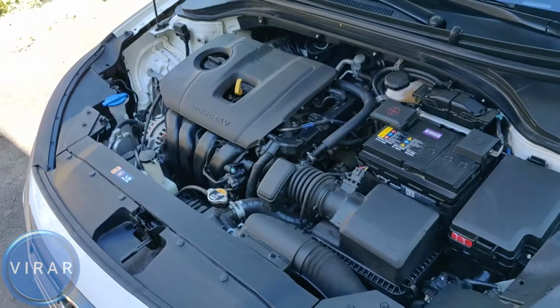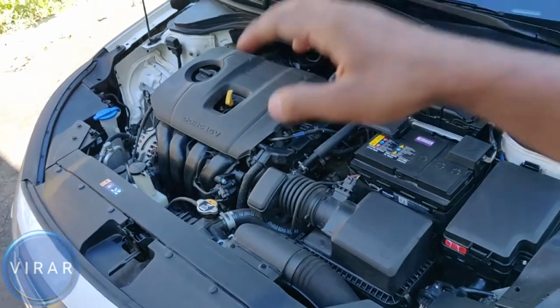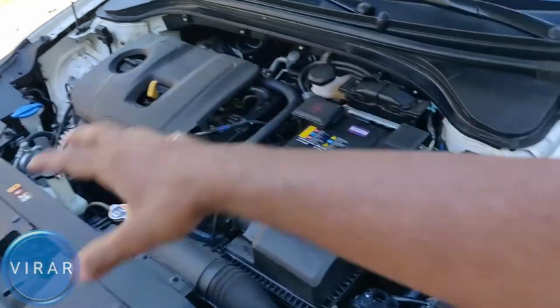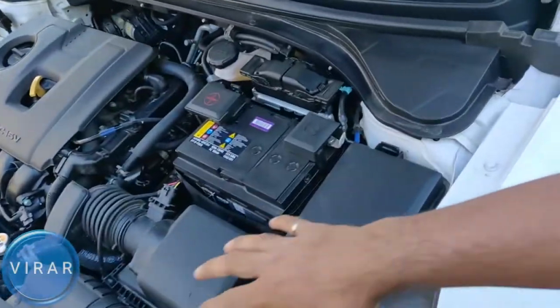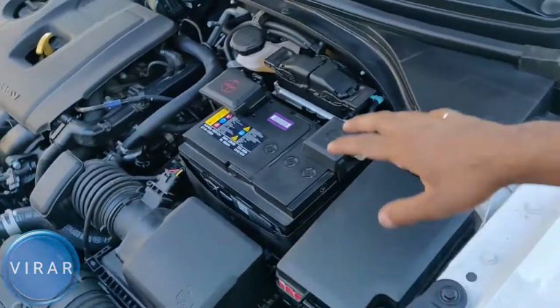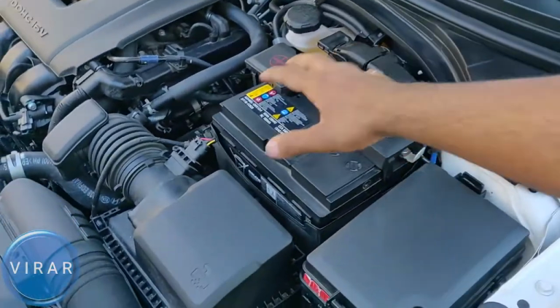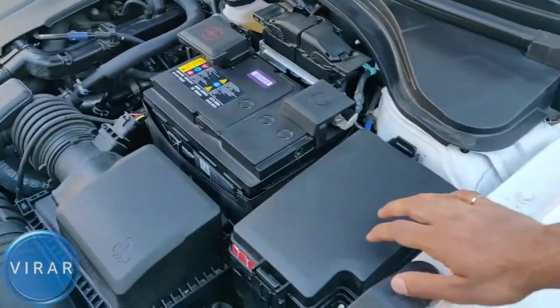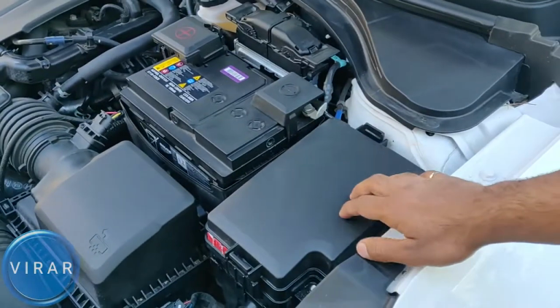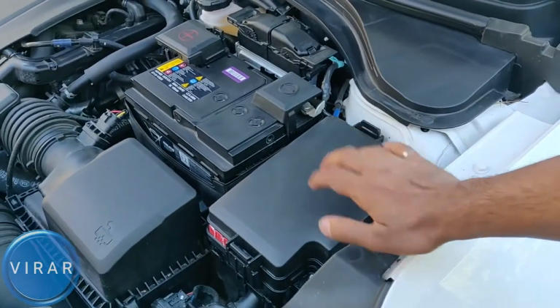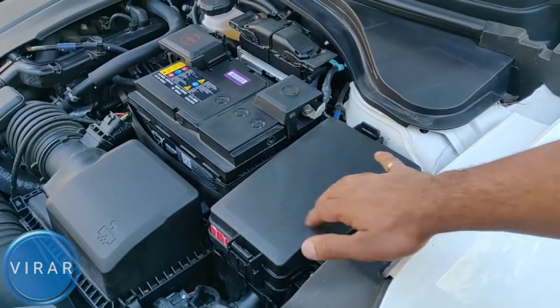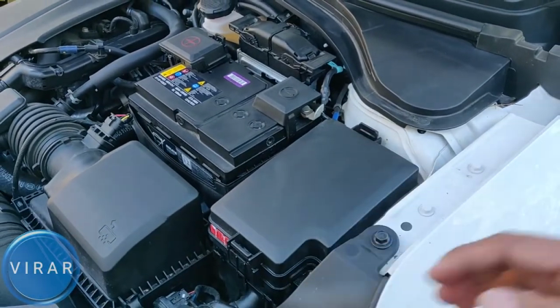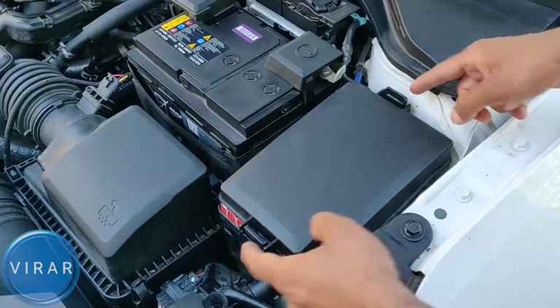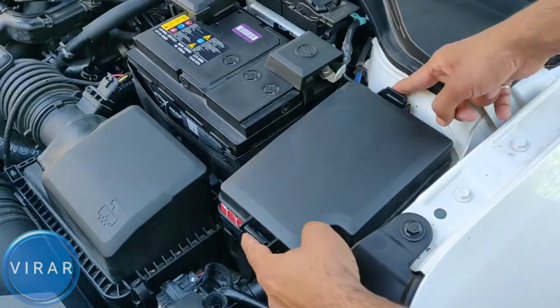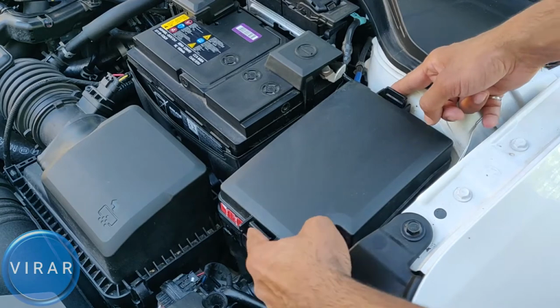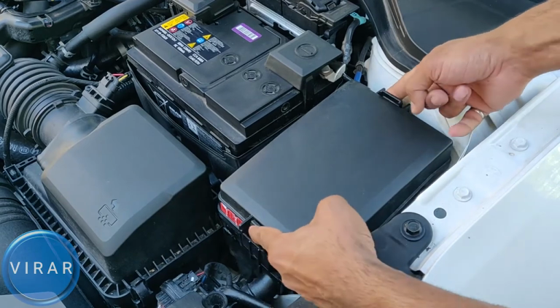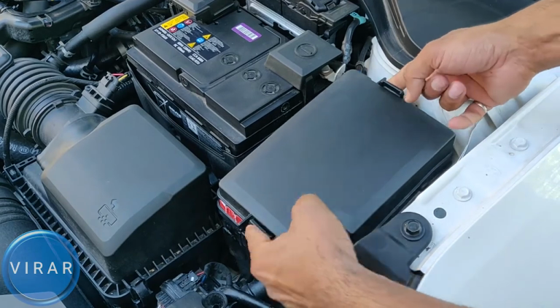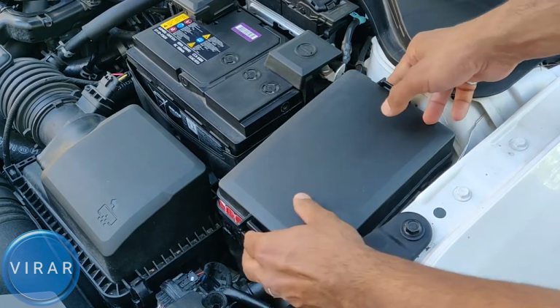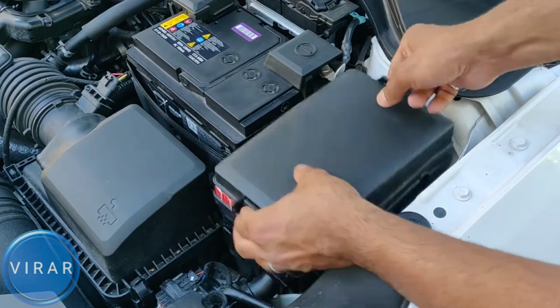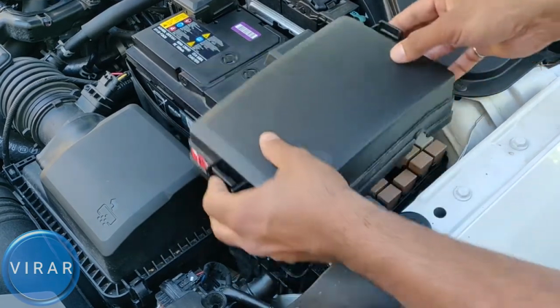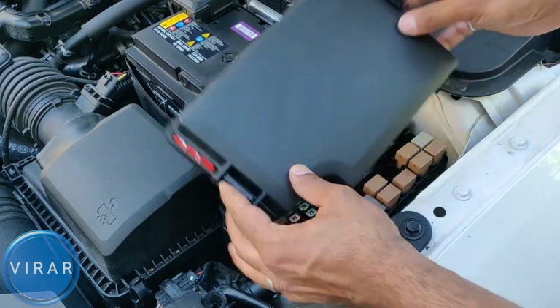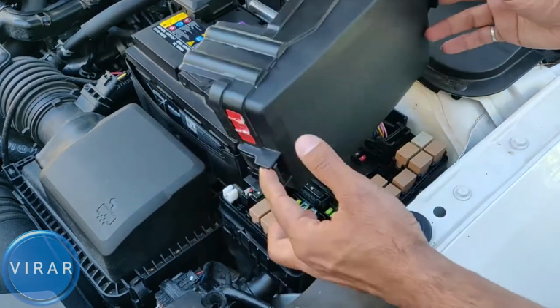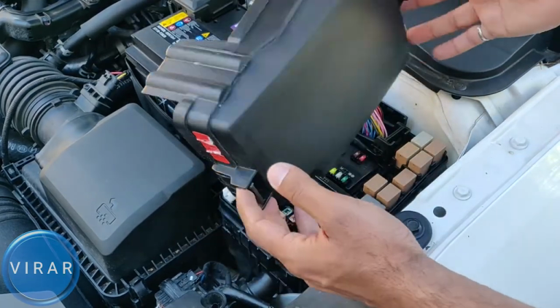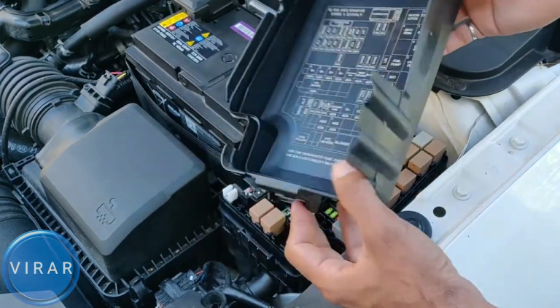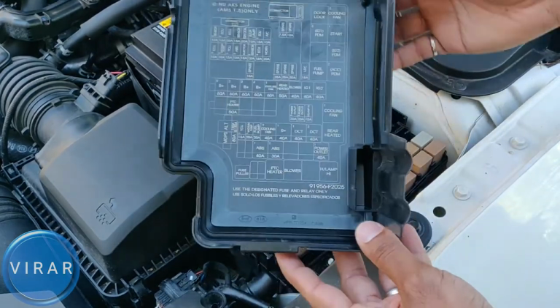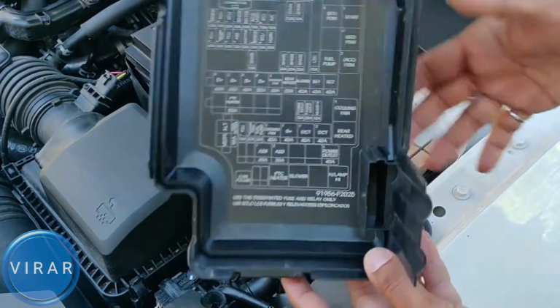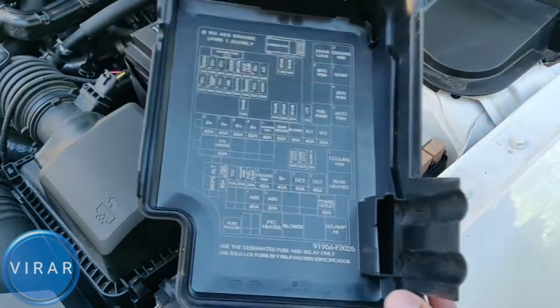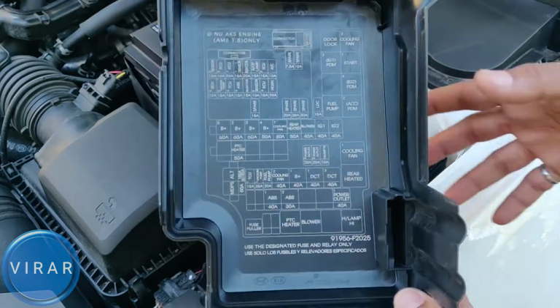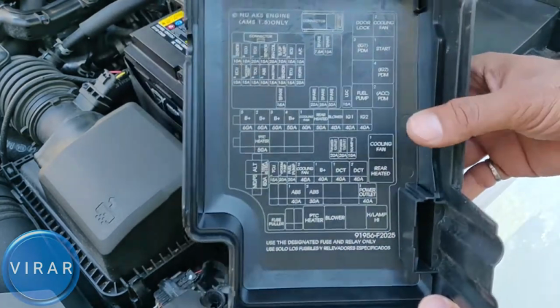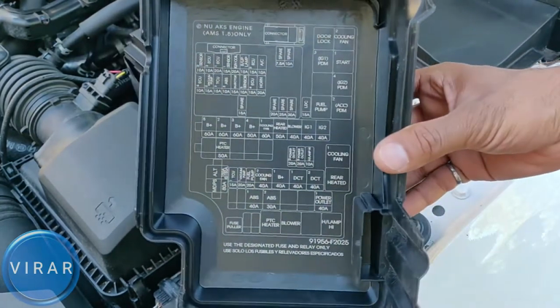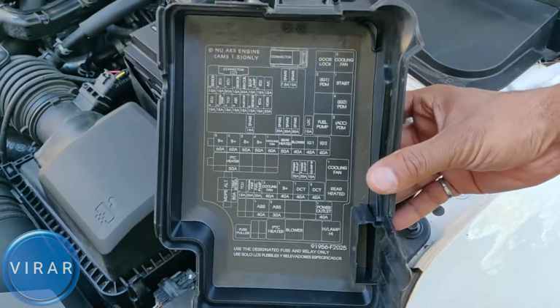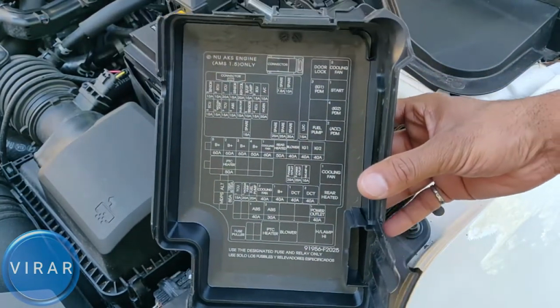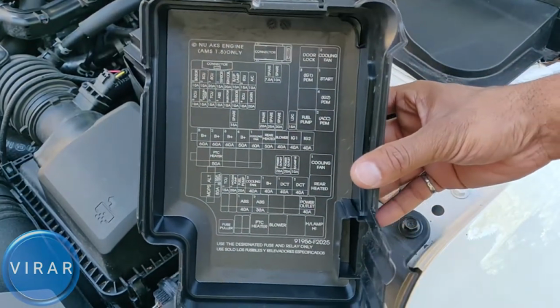Once the hood is open, right by the battery, that's where the fuse panel is. We need to get the cover off, so squeeze on the two ends and get the cover off. Behind the cover, that's where the fuse diagram is.